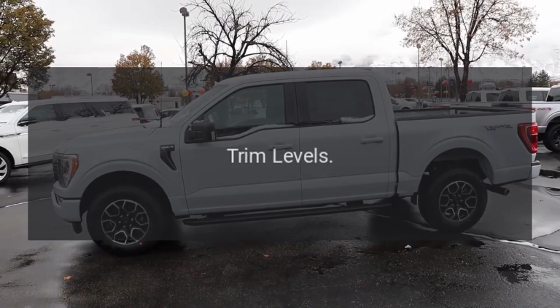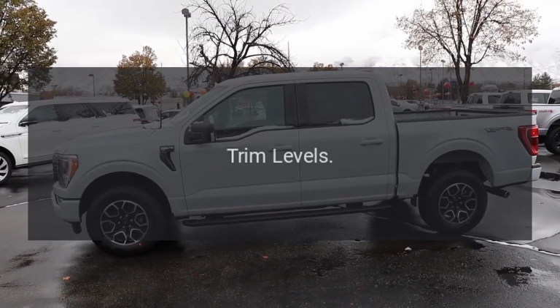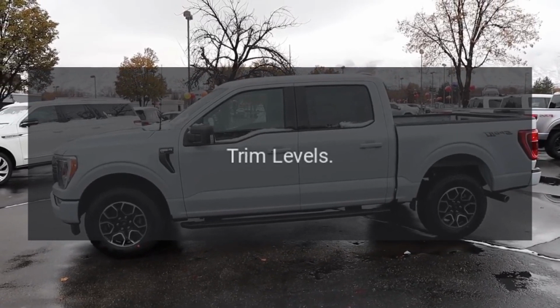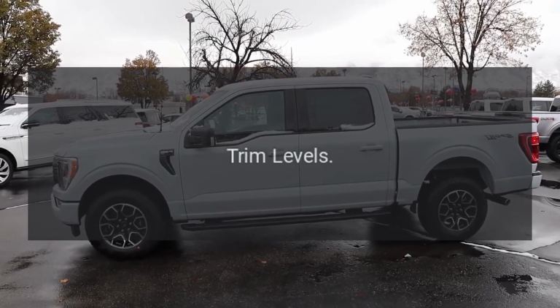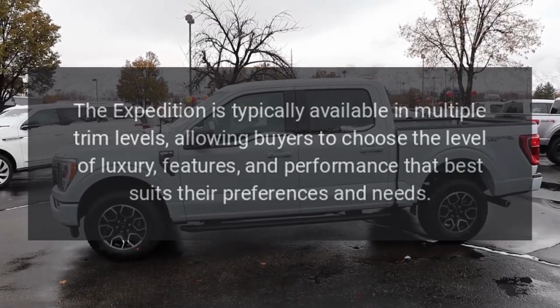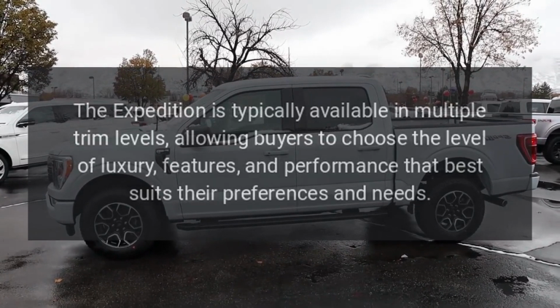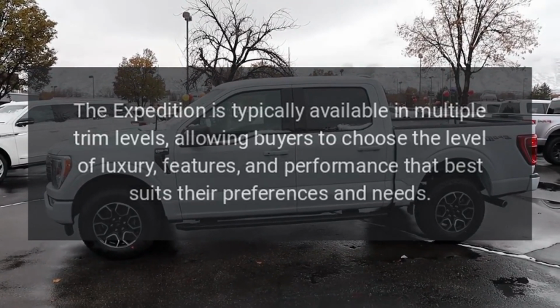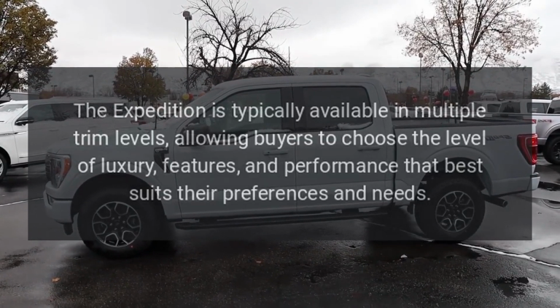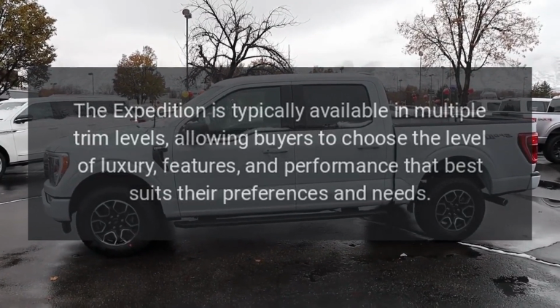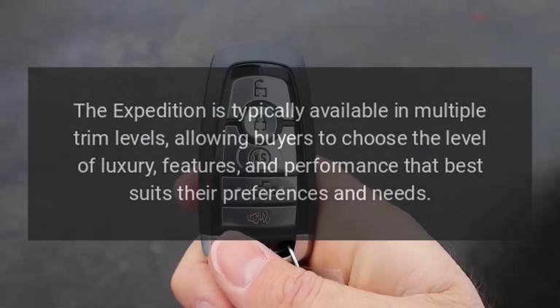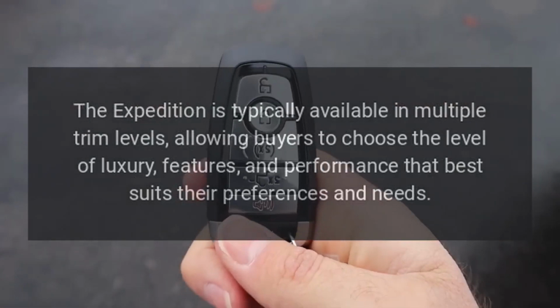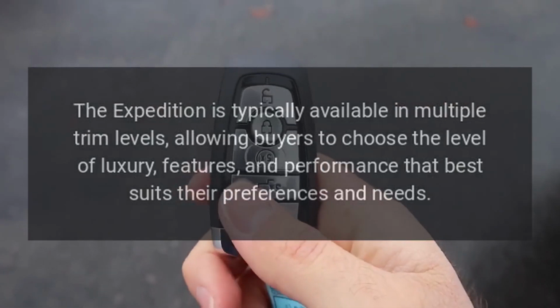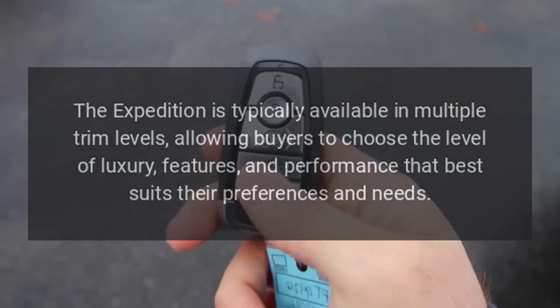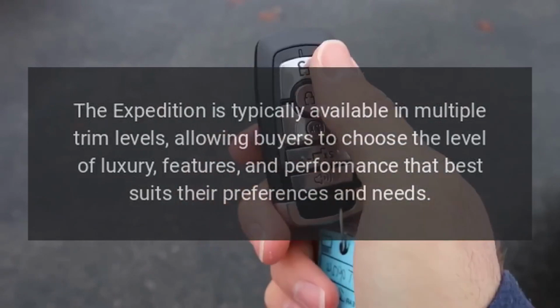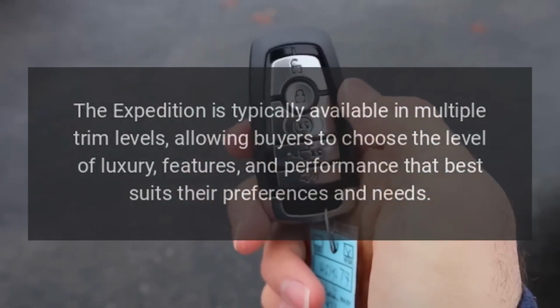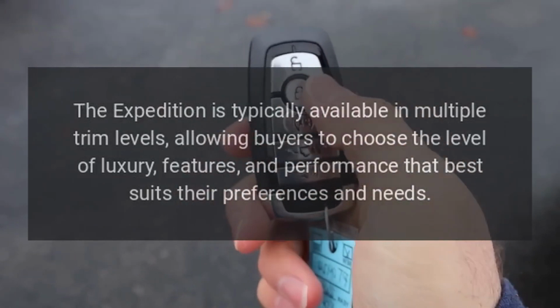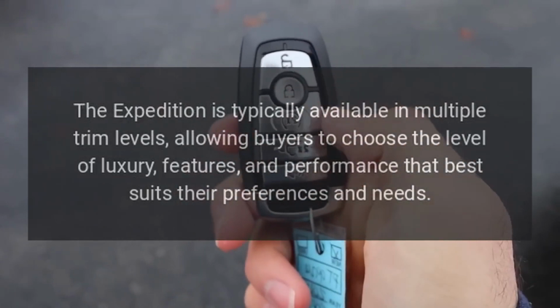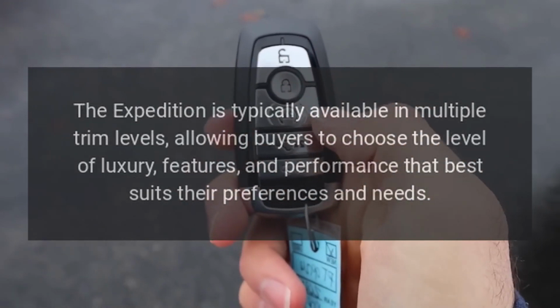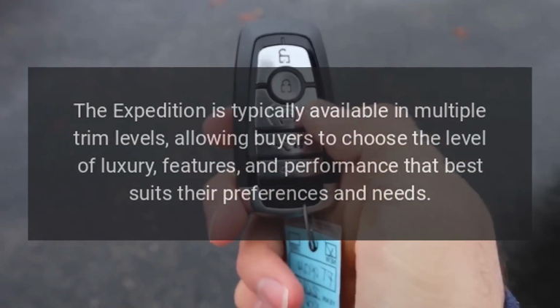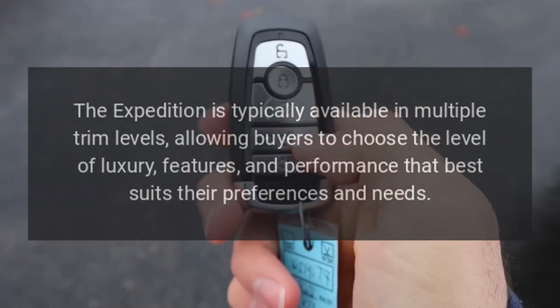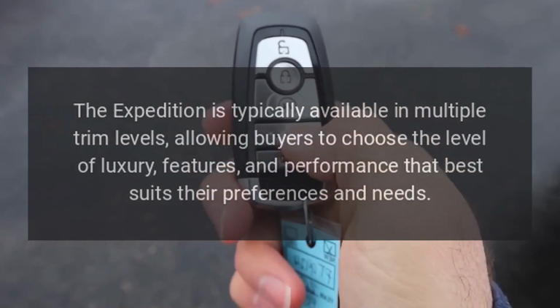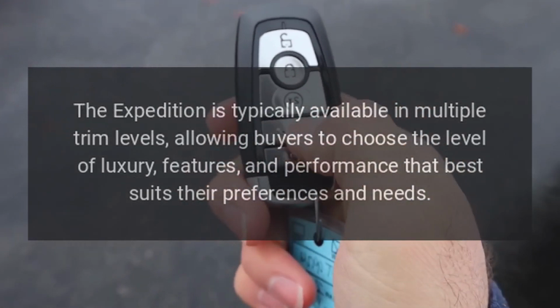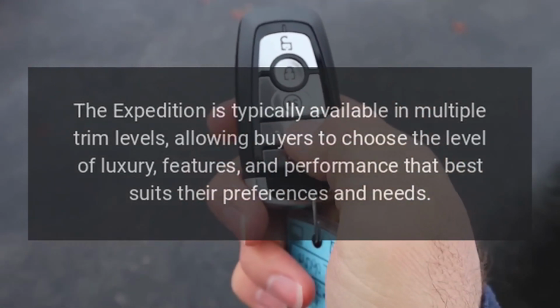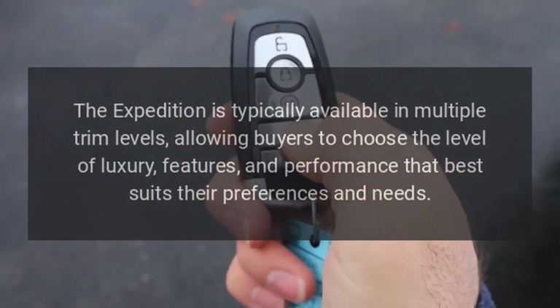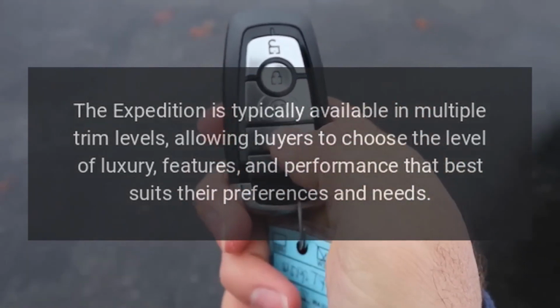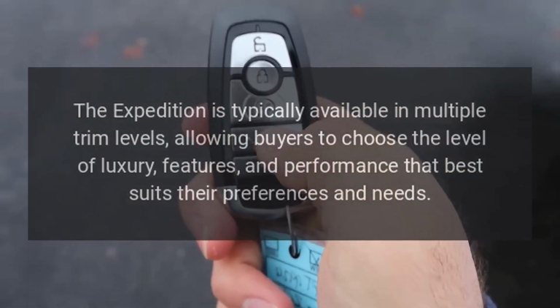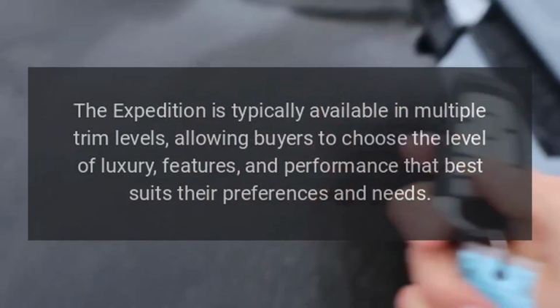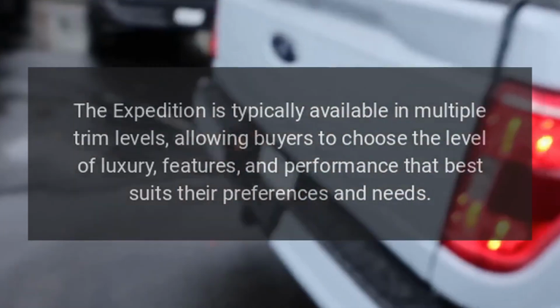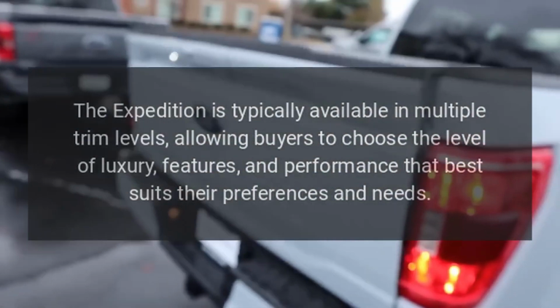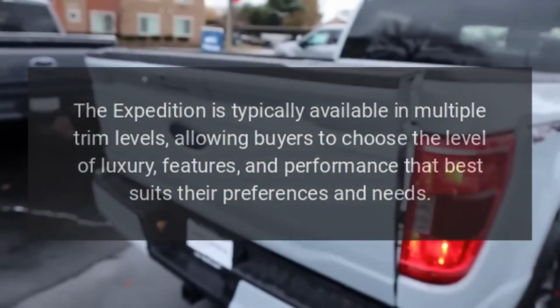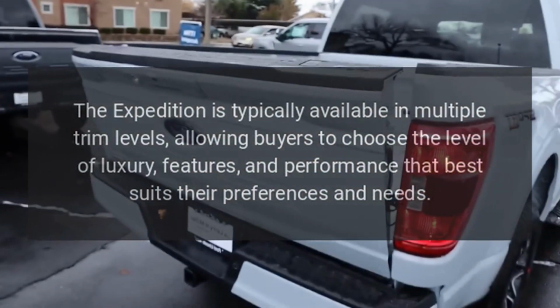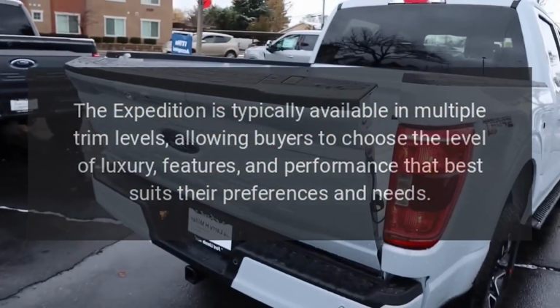Trim Levels: The Expedition is typically available in multiple trim levels, allowing buyers to choose the level of luxury, features, and performance that best suits their preferences and needs.